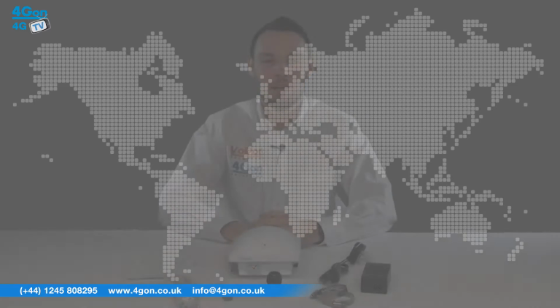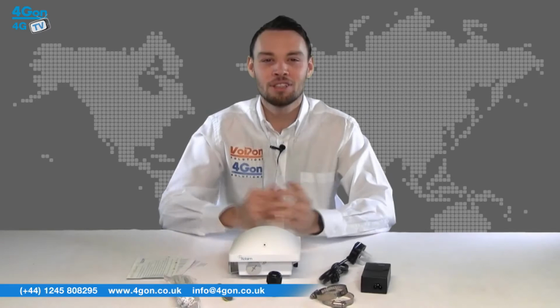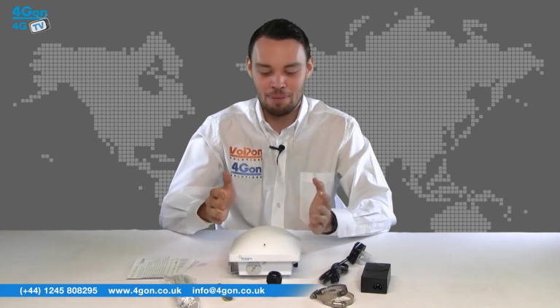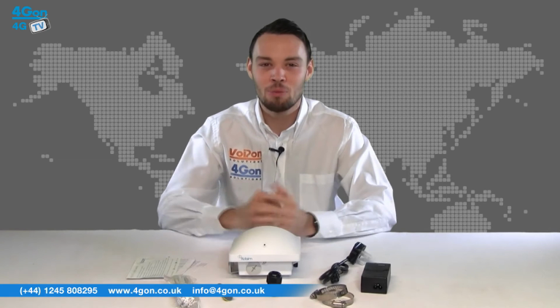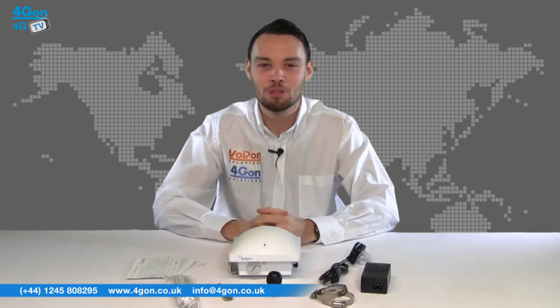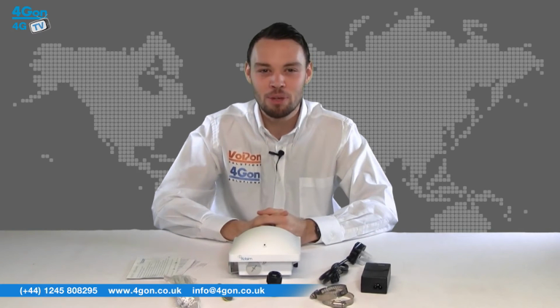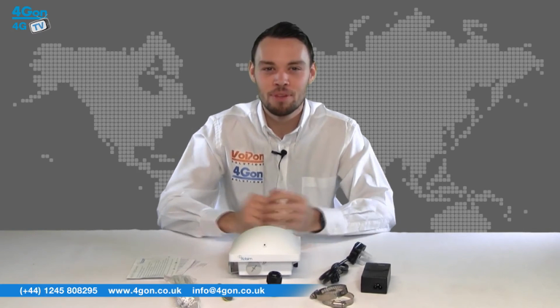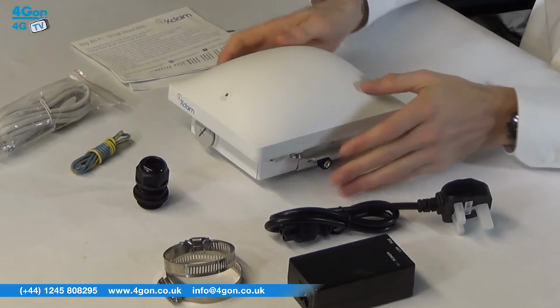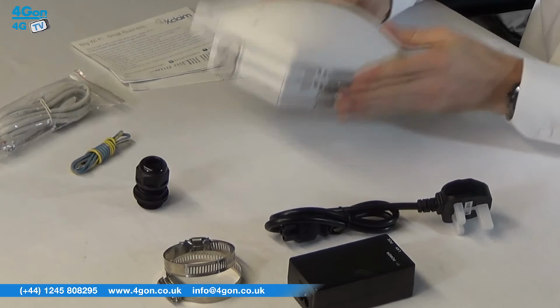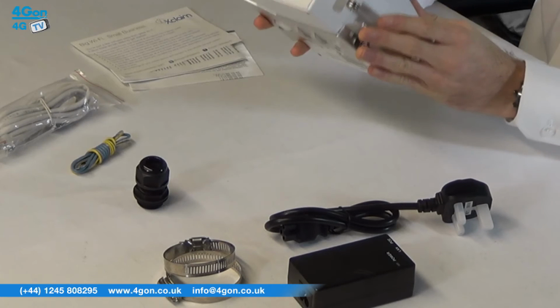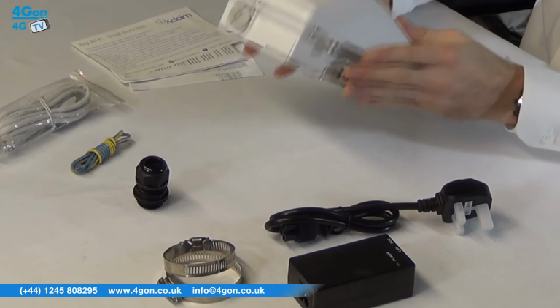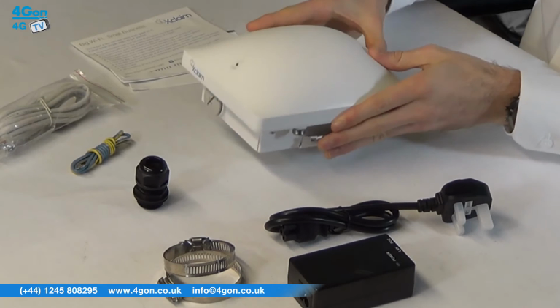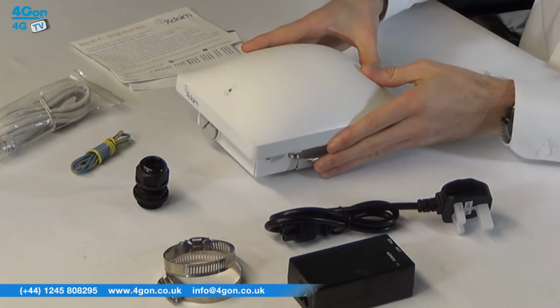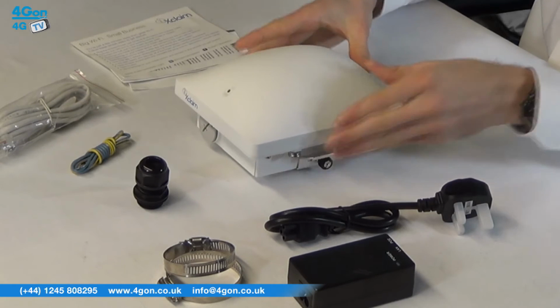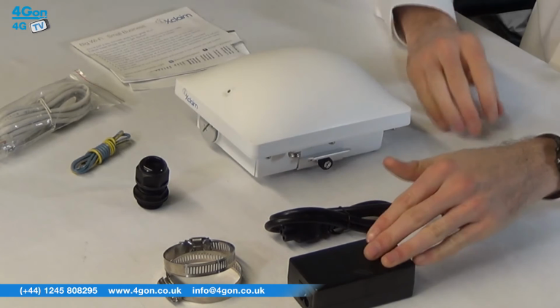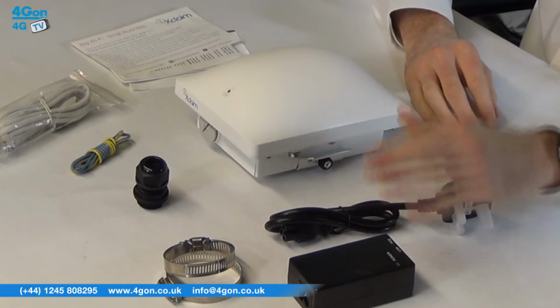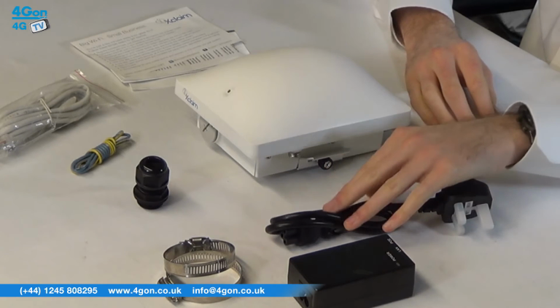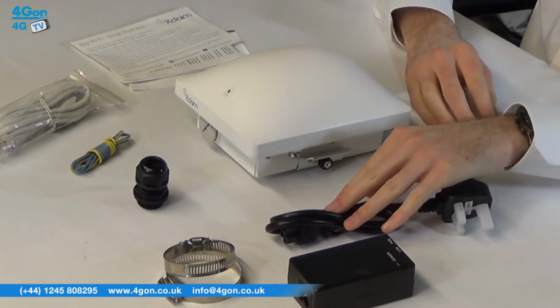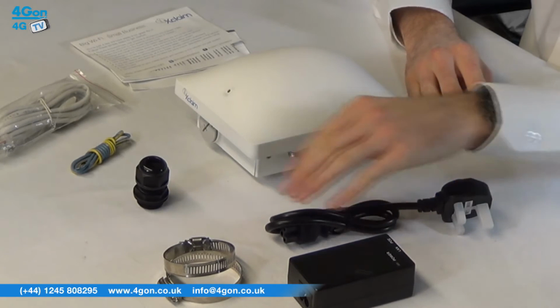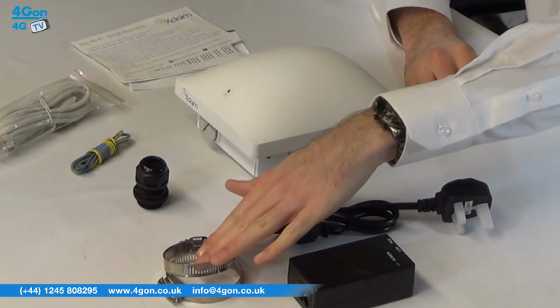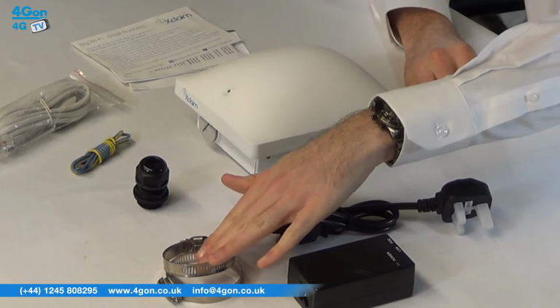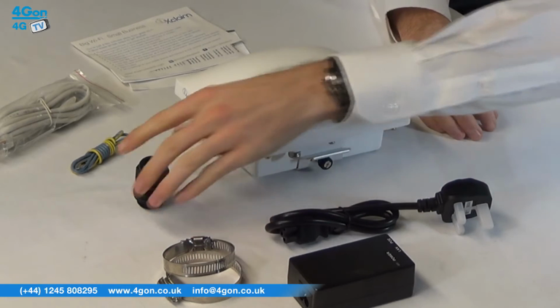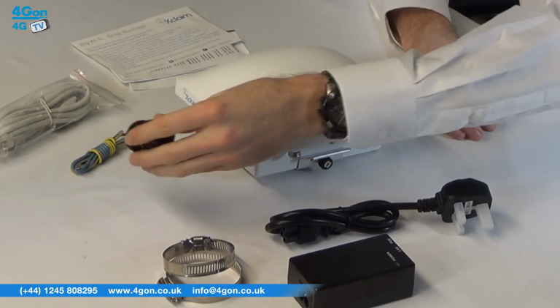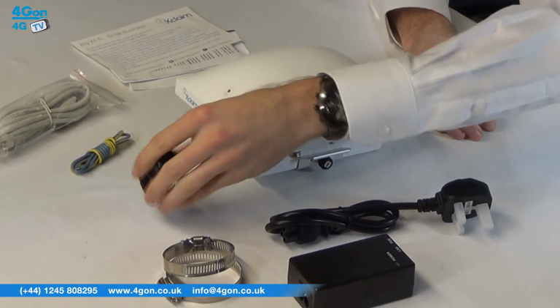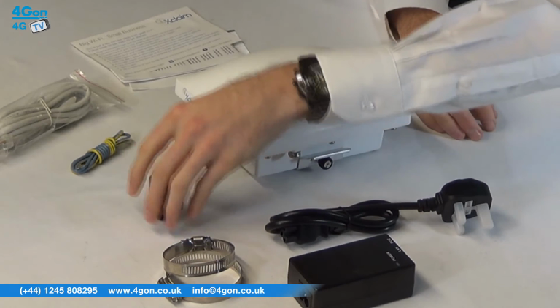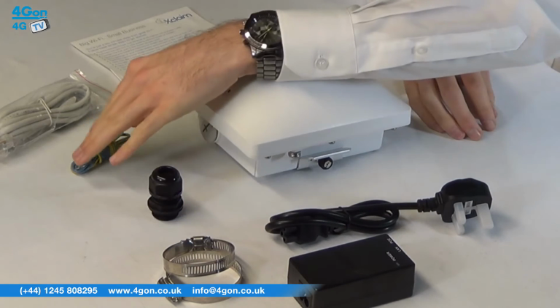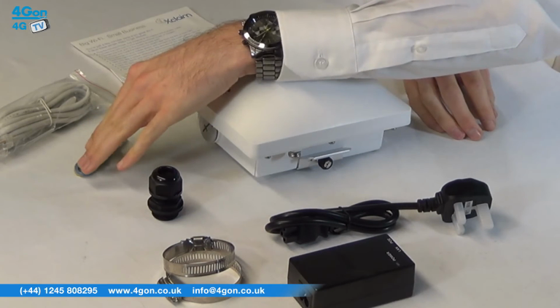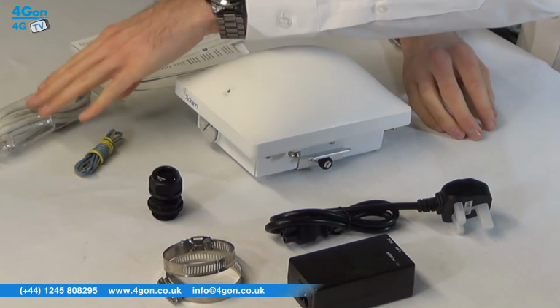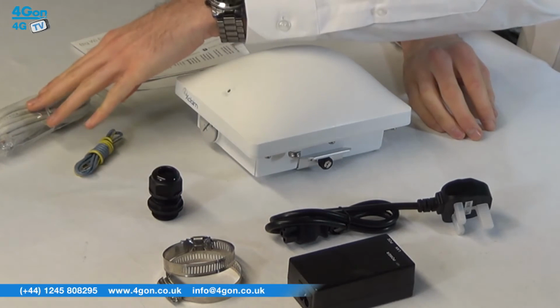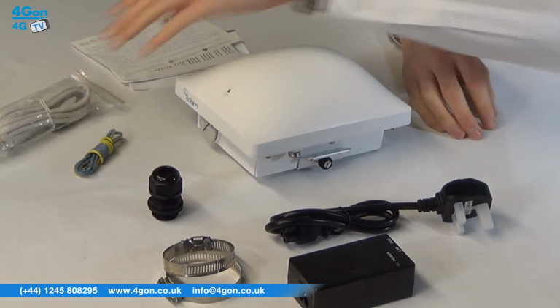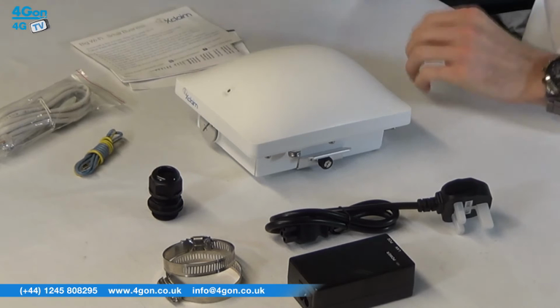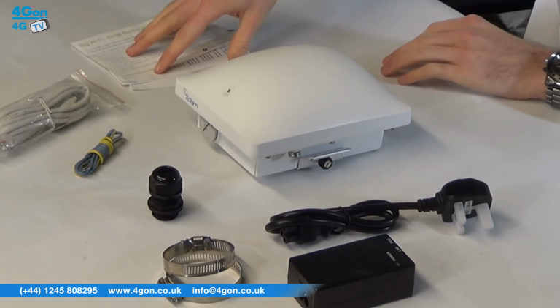The Xclaim X01 comes complete with the Xclaim access point itself, PoE injector, power cable, mounting rings, cable gland, earthing wire, network cable, and documentation.